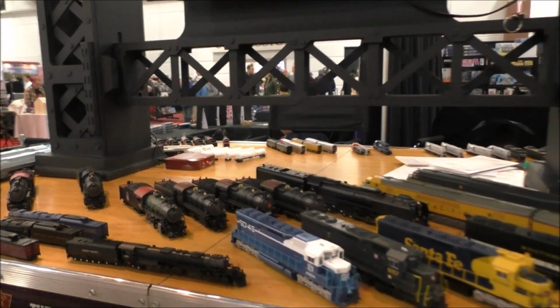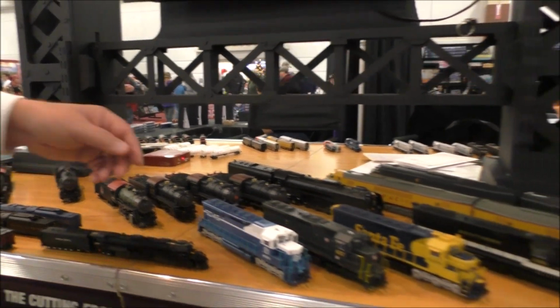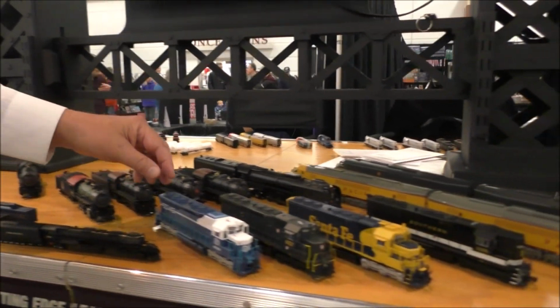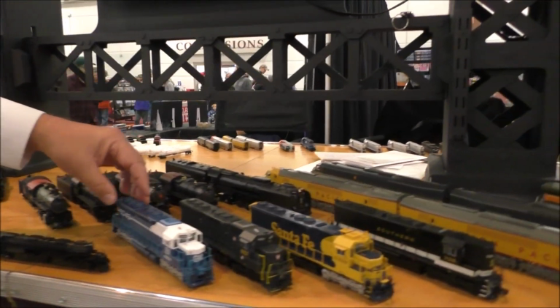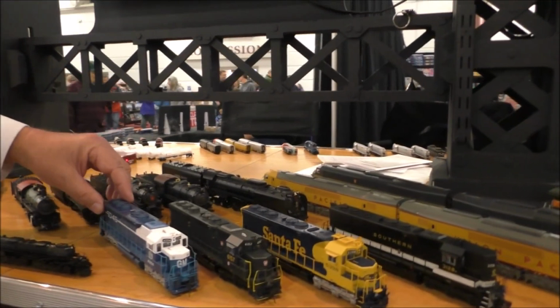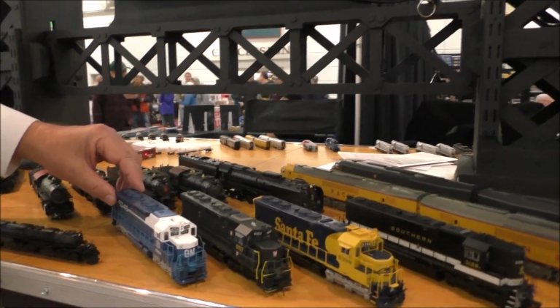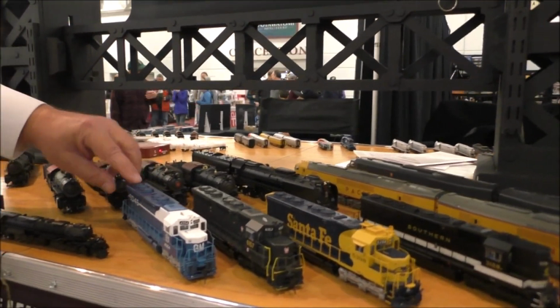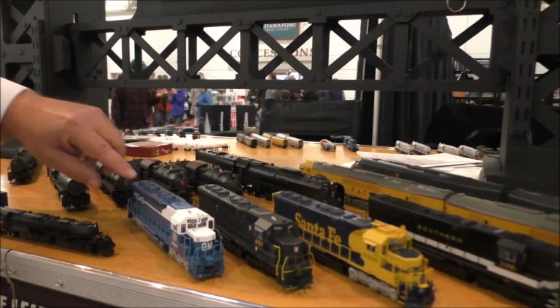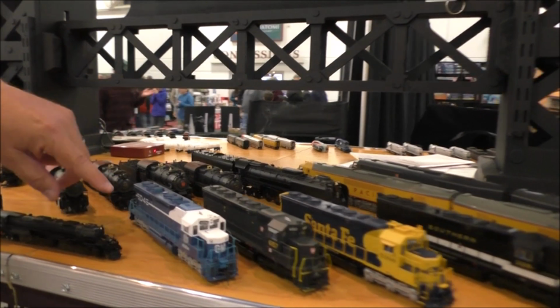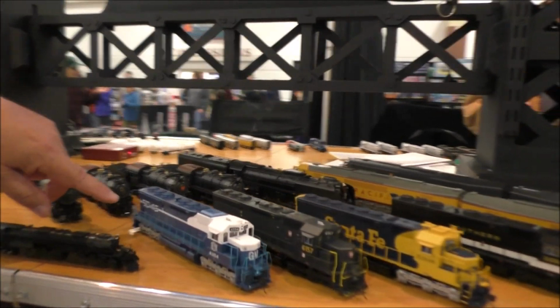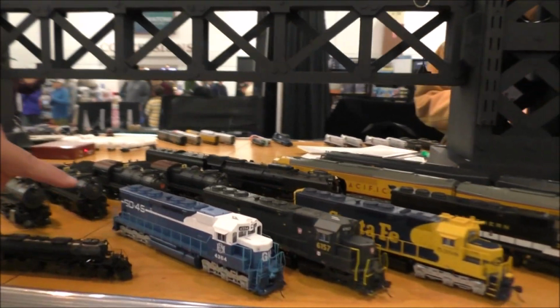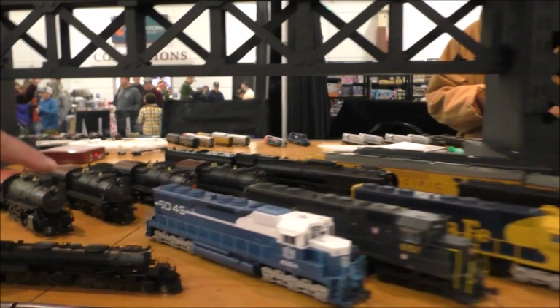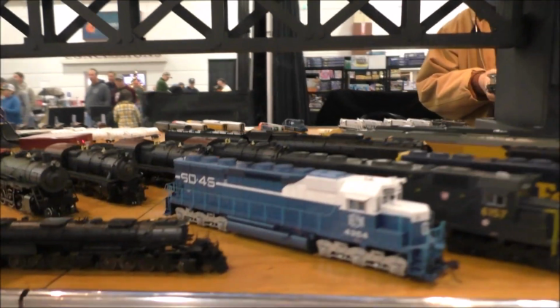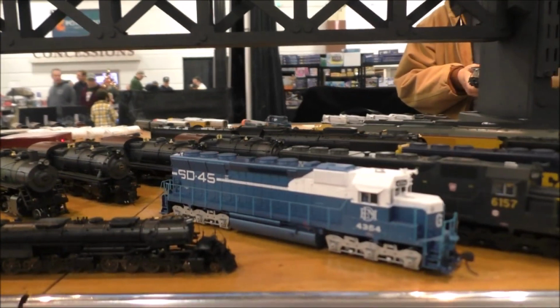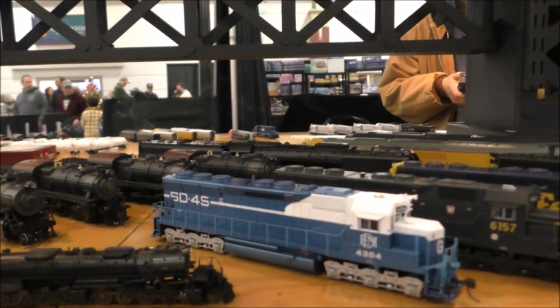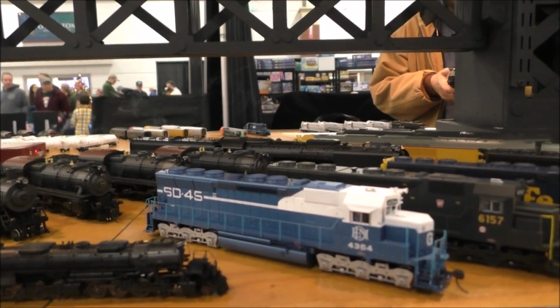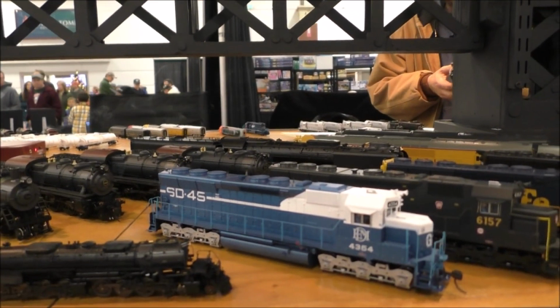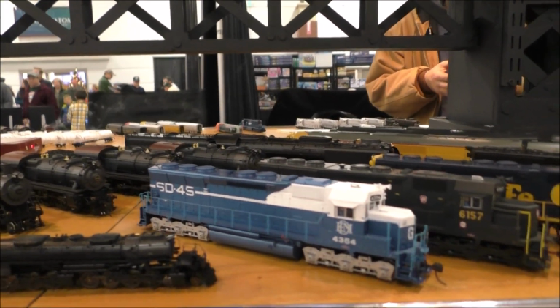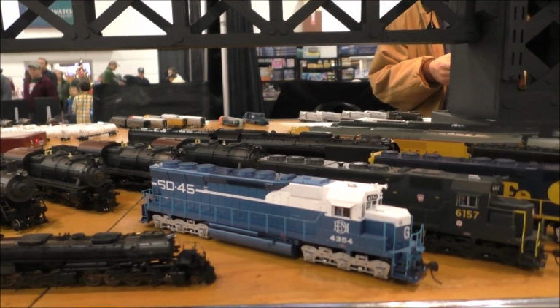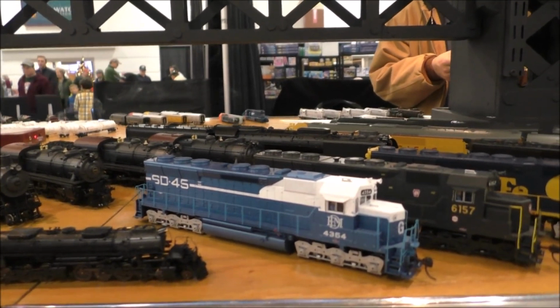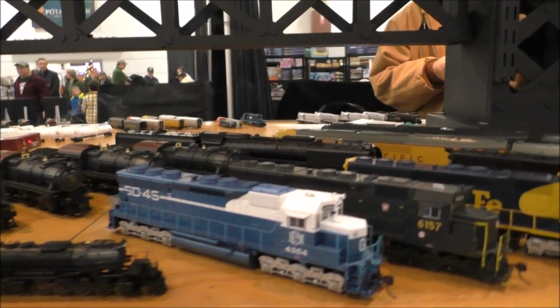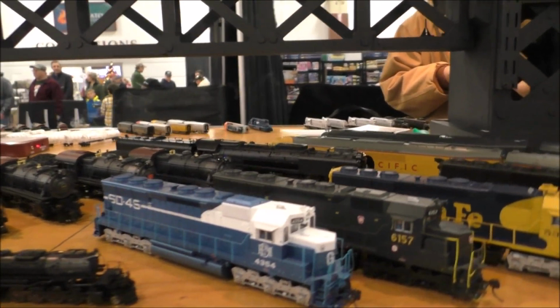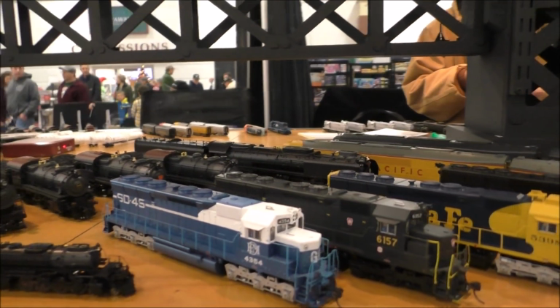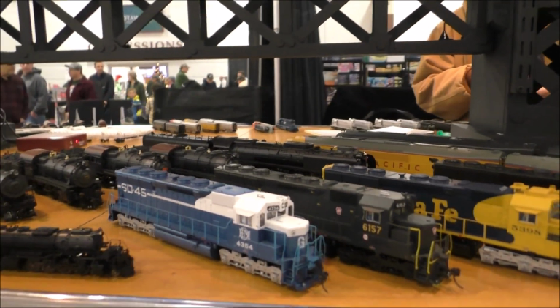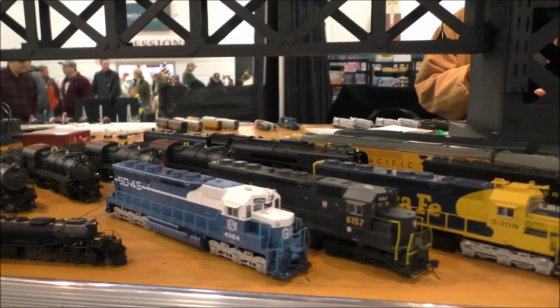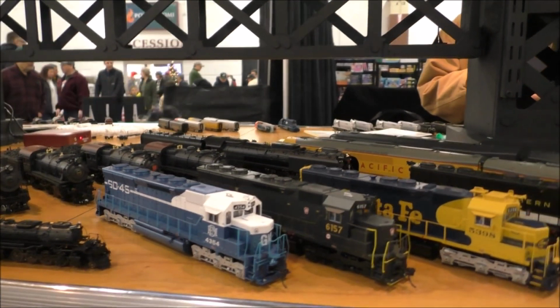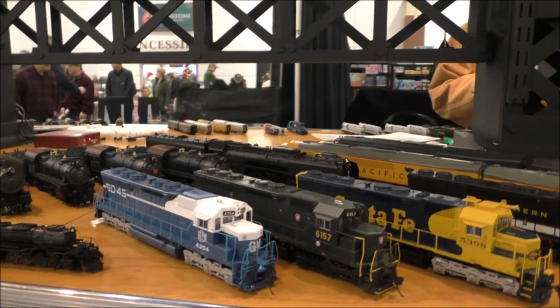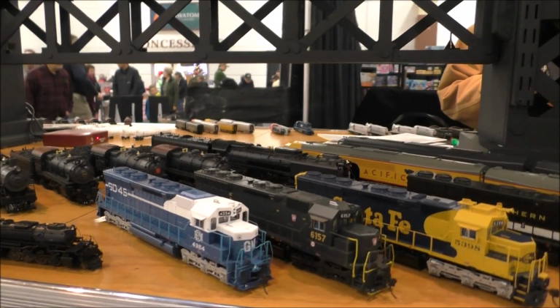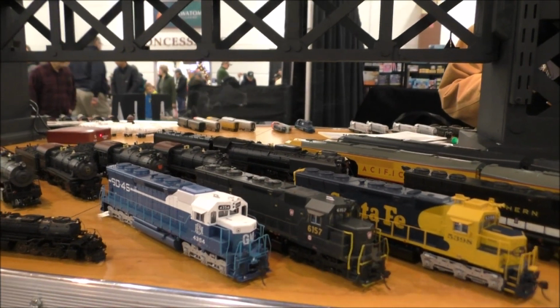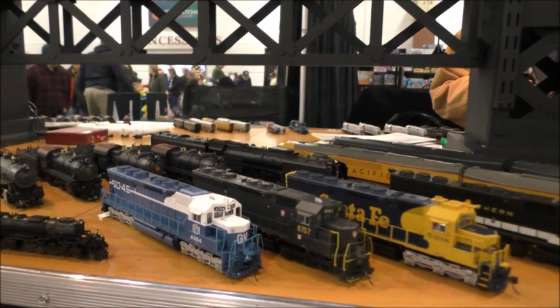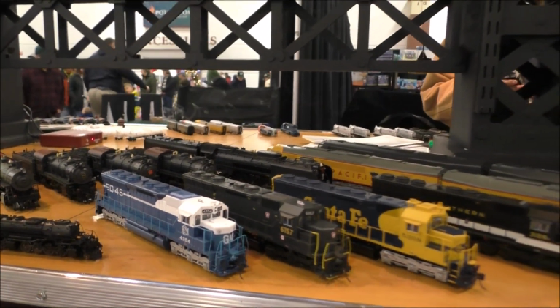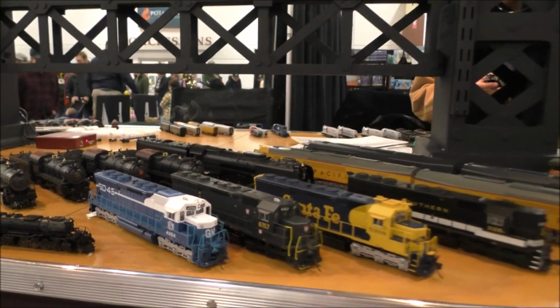And this one — I got the name of it right off the side — the SD45. And those are available now.